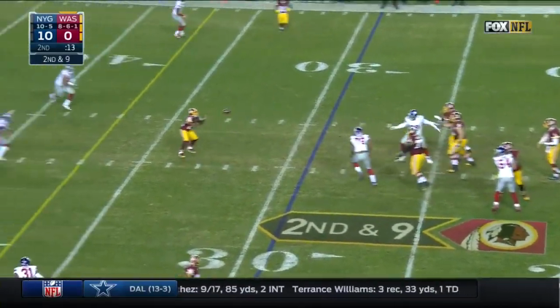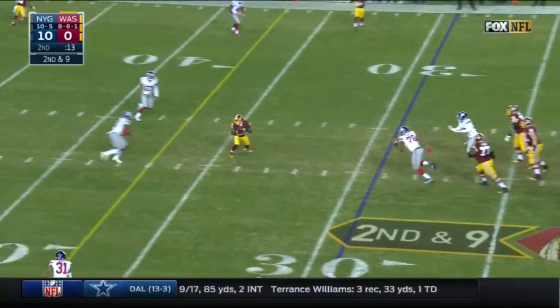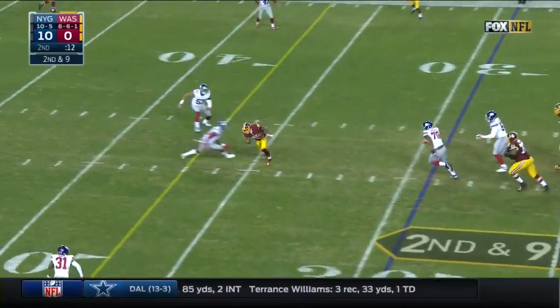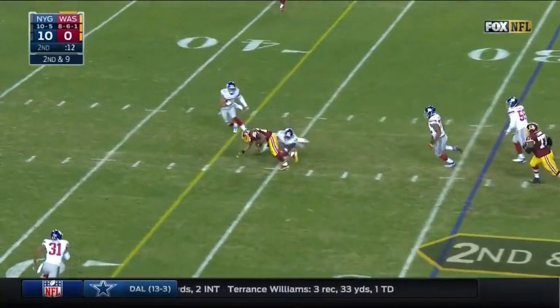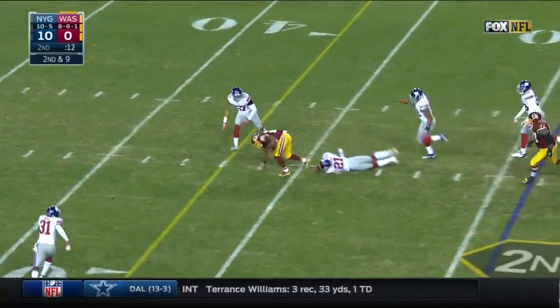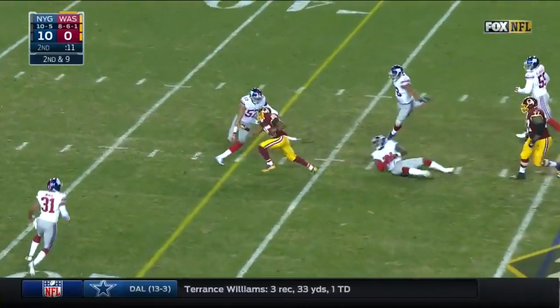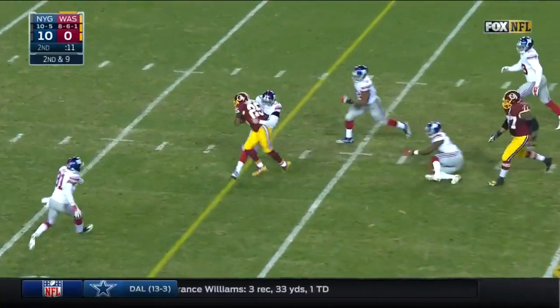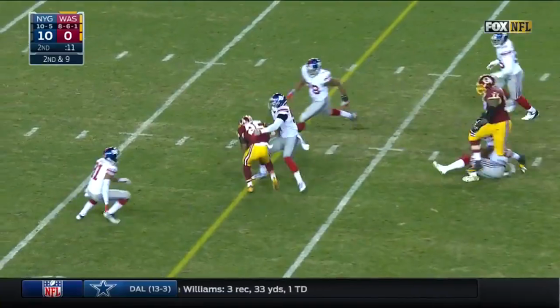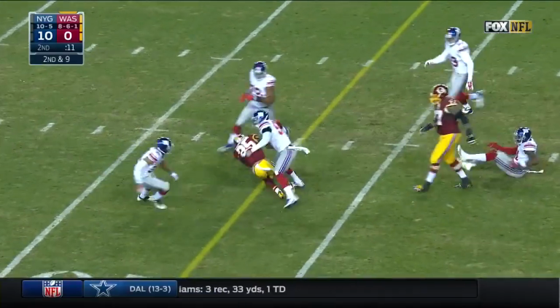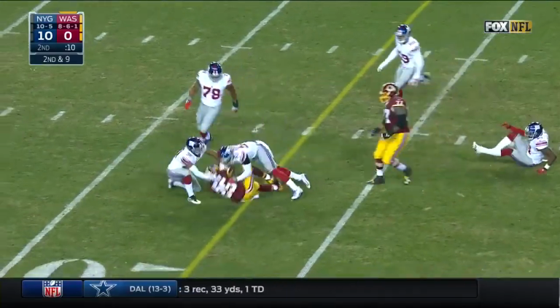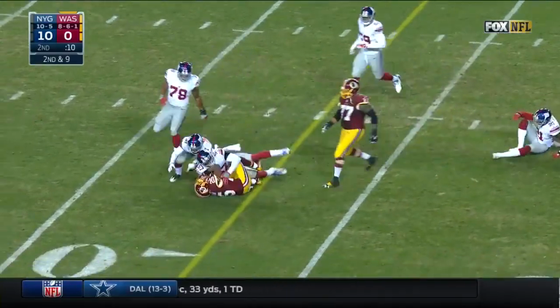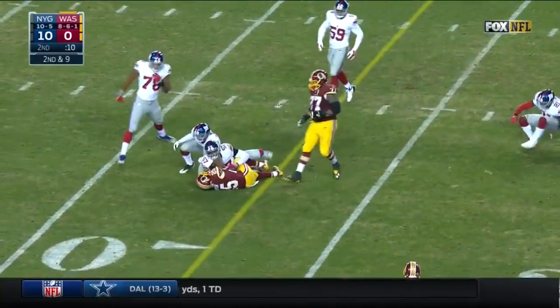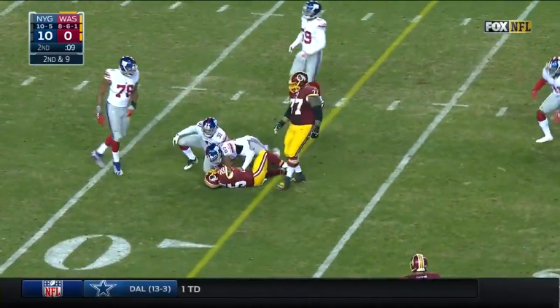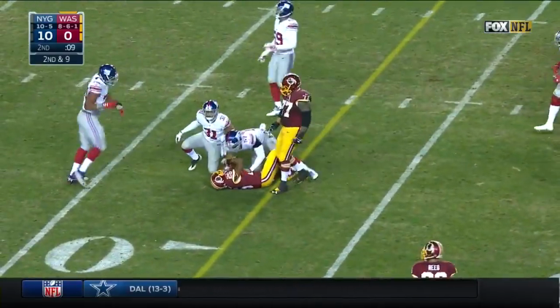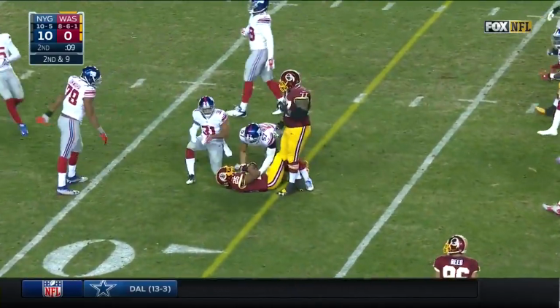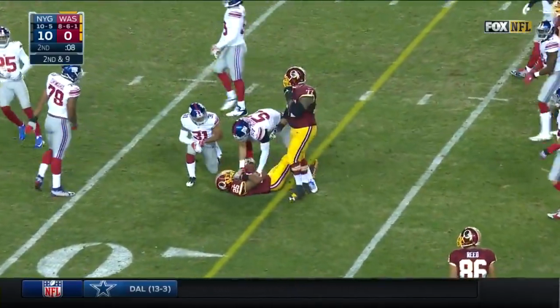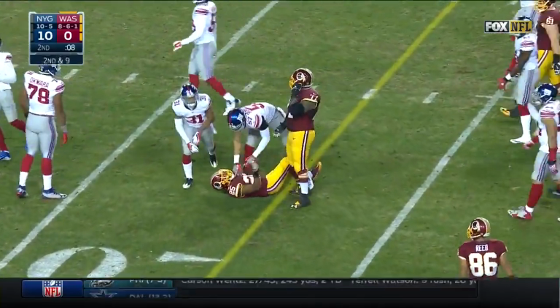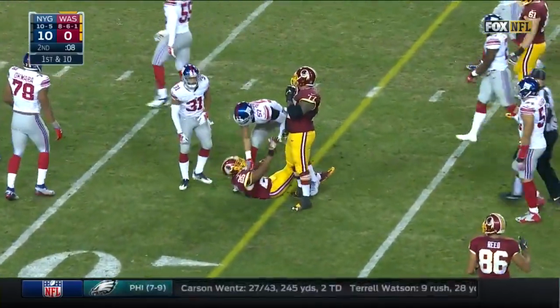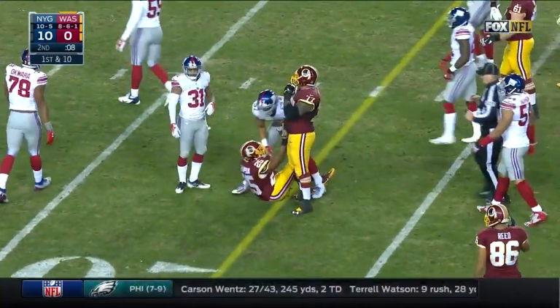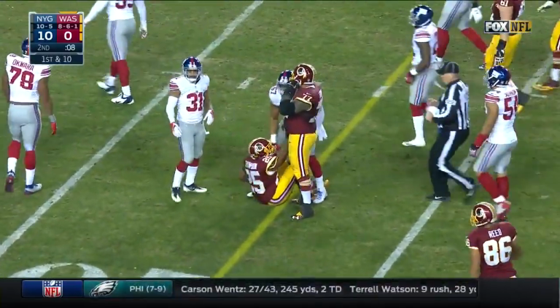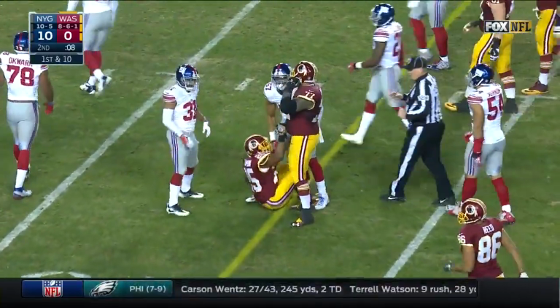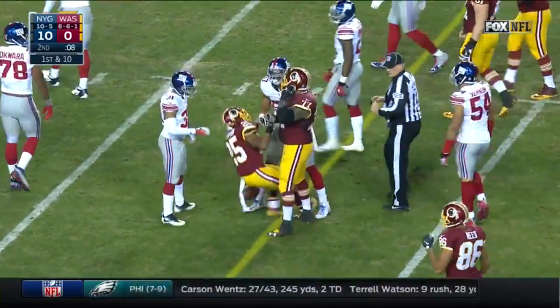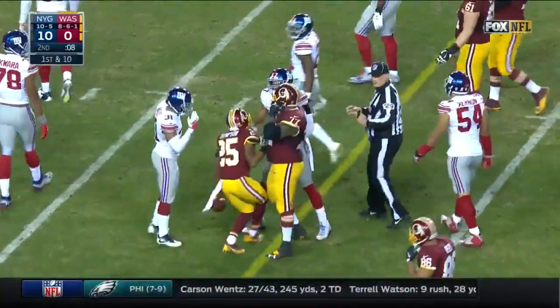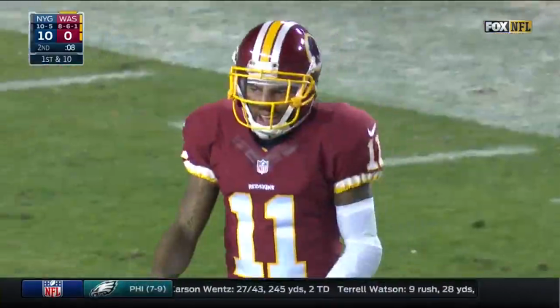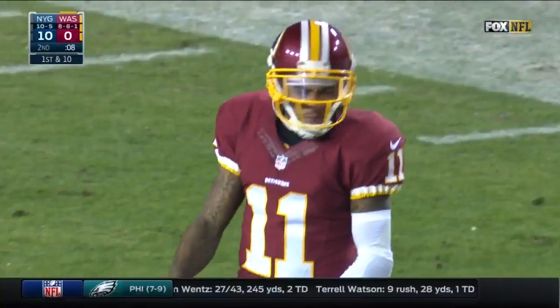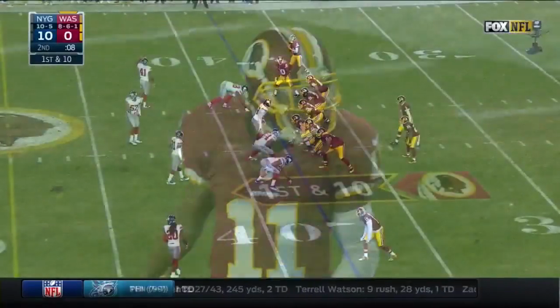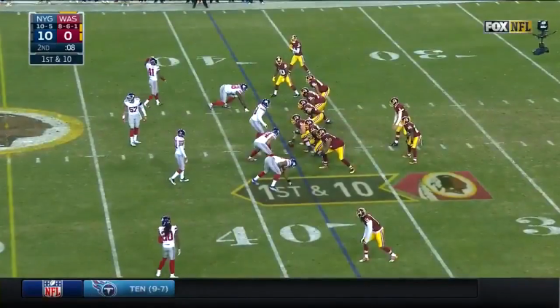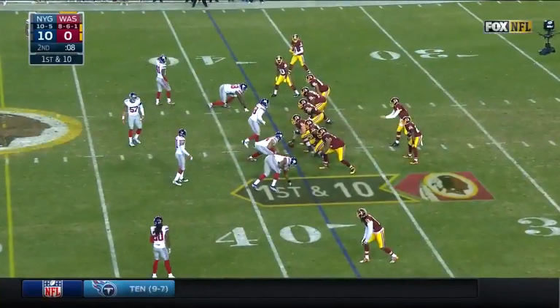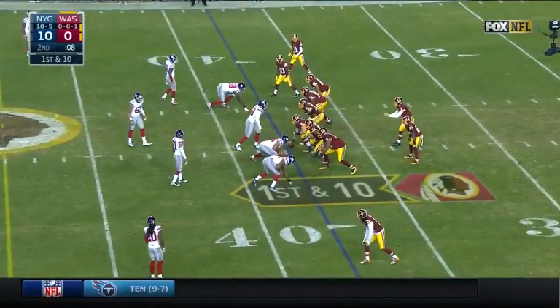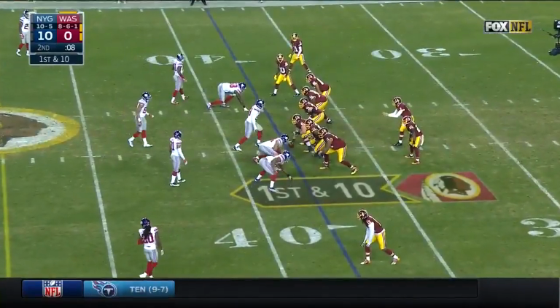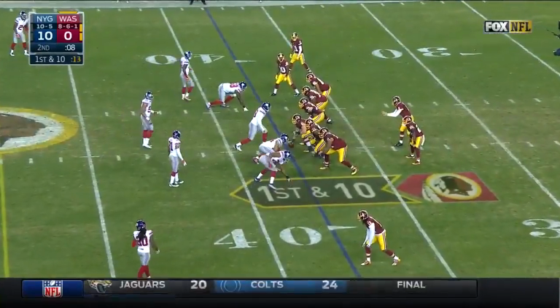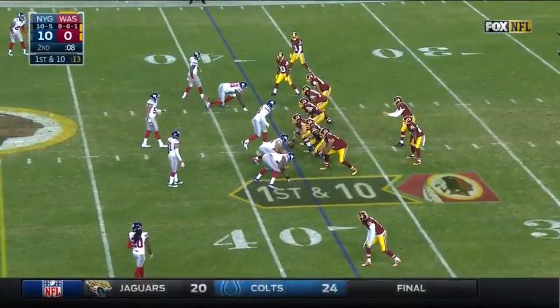Jay Gruden on the sideline — it's a completion for a first down, but so what? Deshaun Jackson in the opening half.